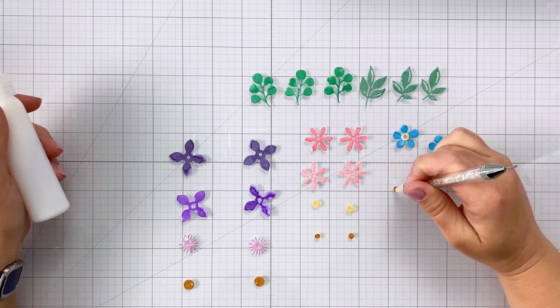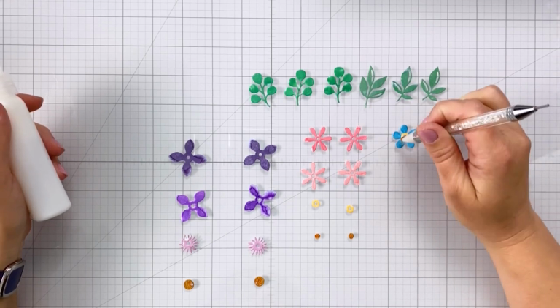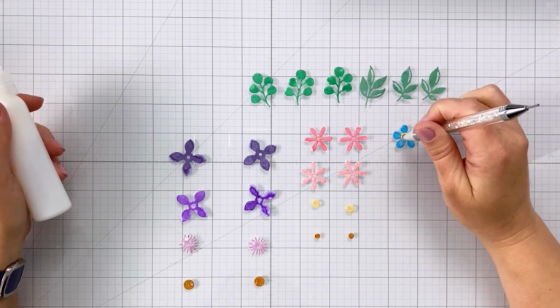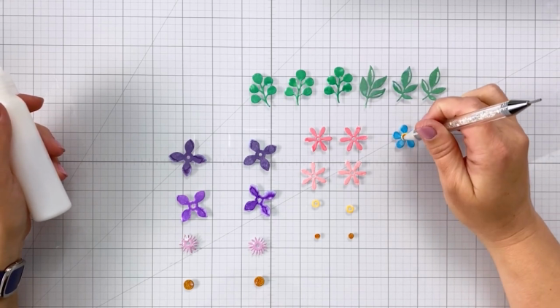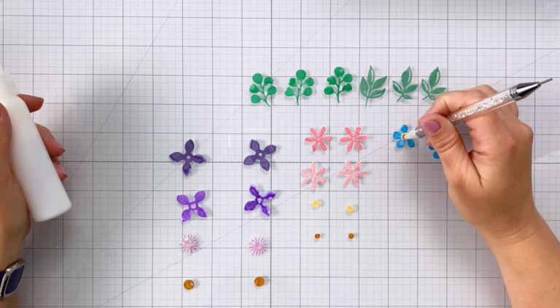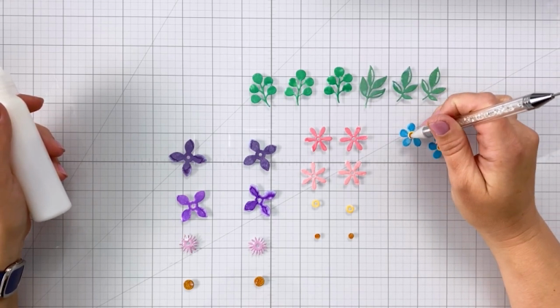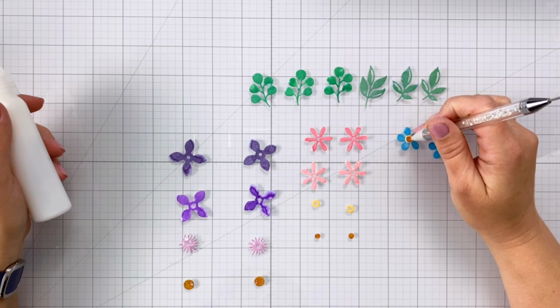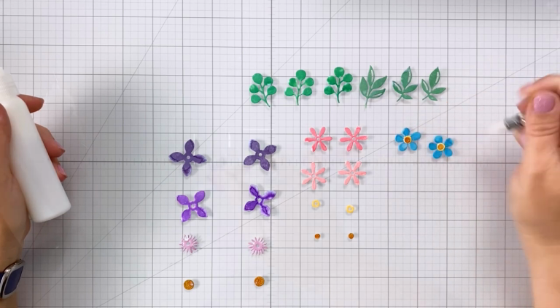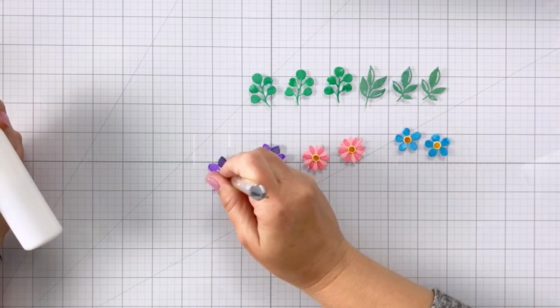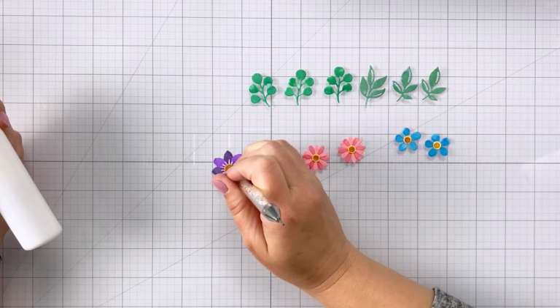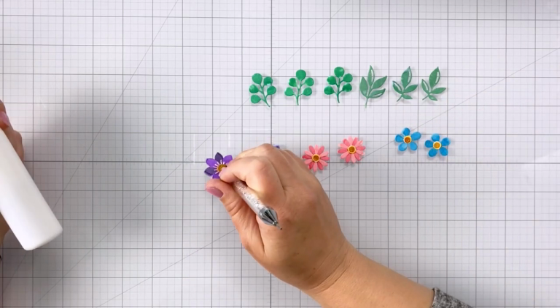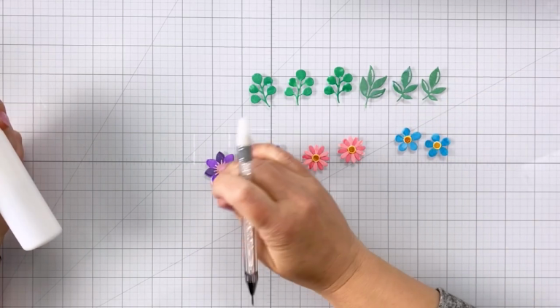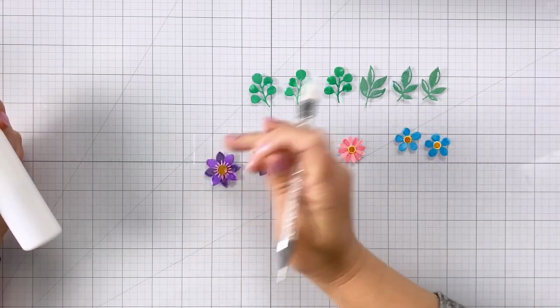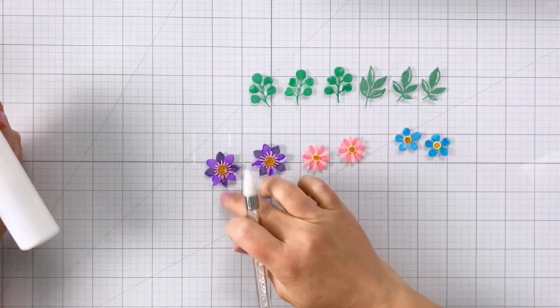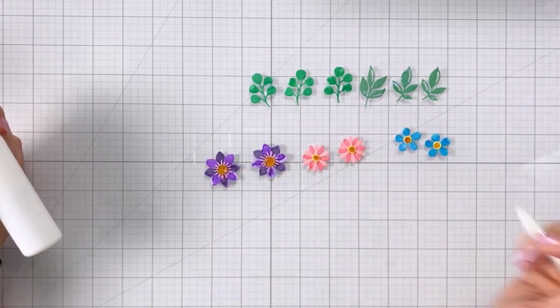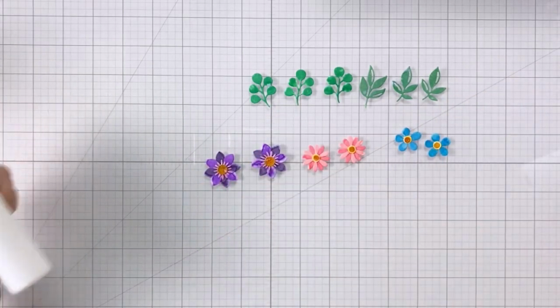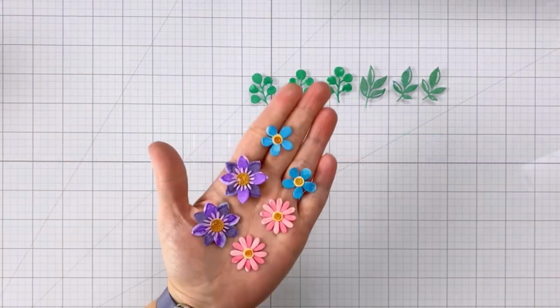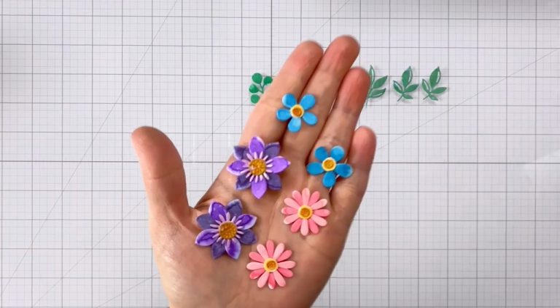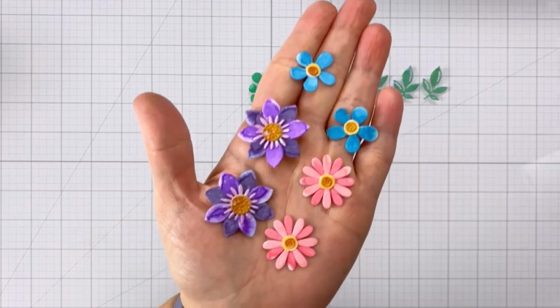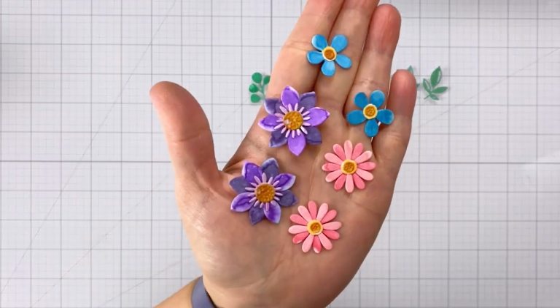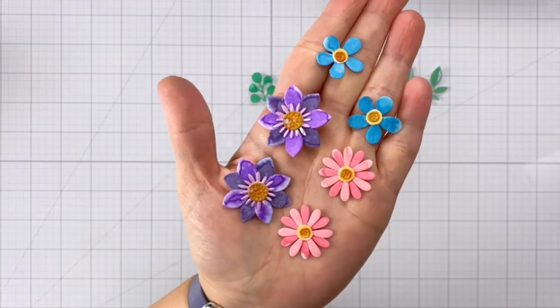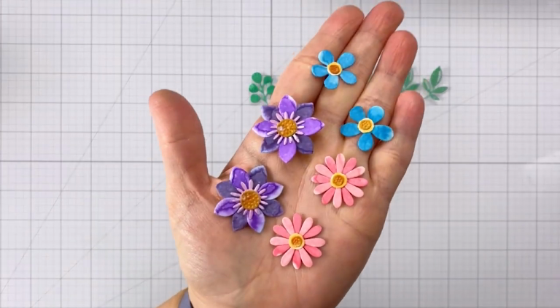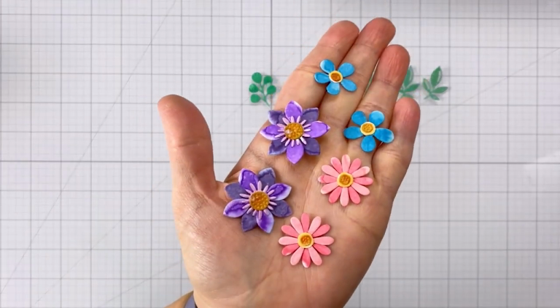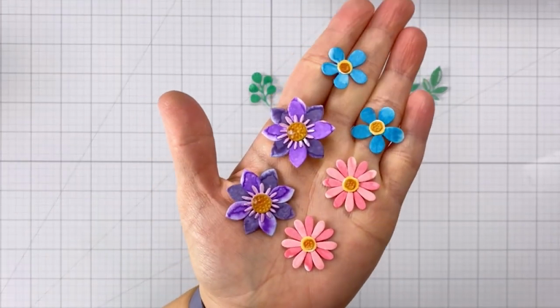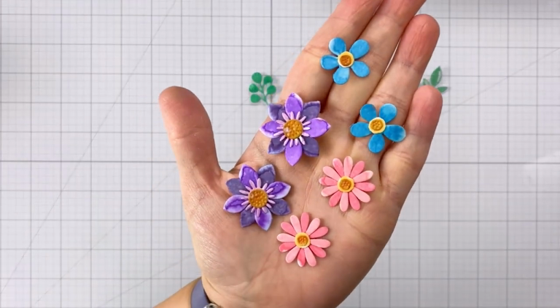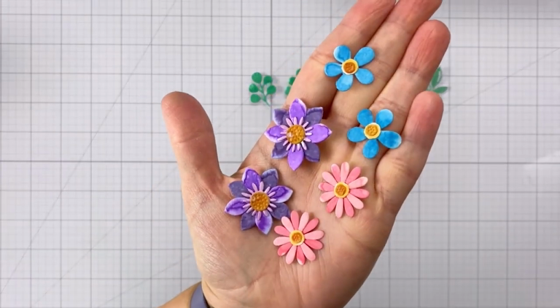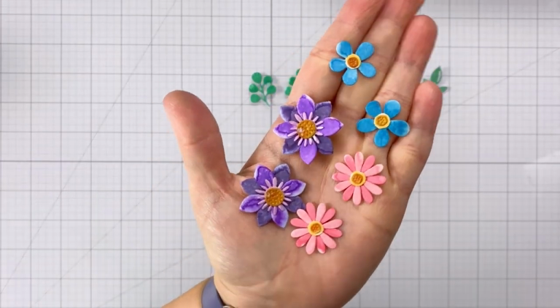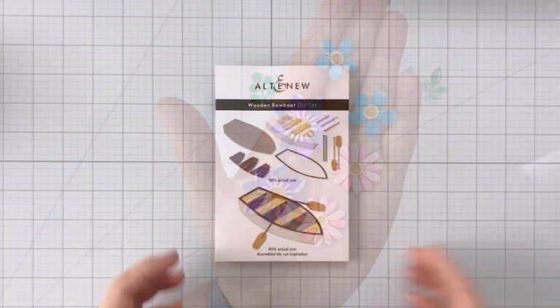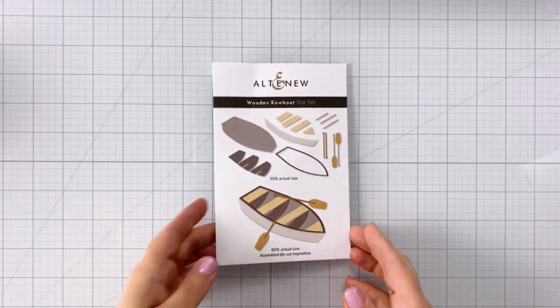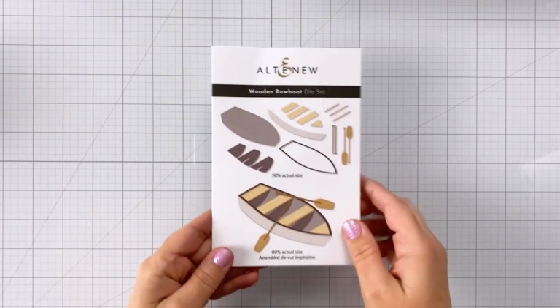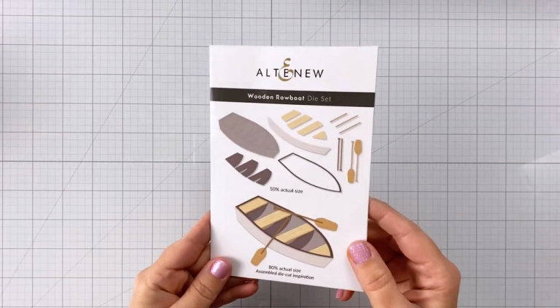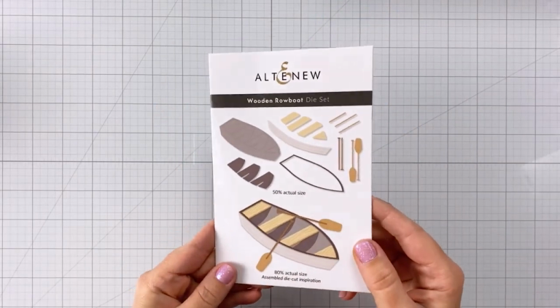Once everything was all dry I could come in and layer everything up, and you're going to see here I've got two purple flowers, two pink flowers, and two blue flowers, and they look so cool with this water technique.